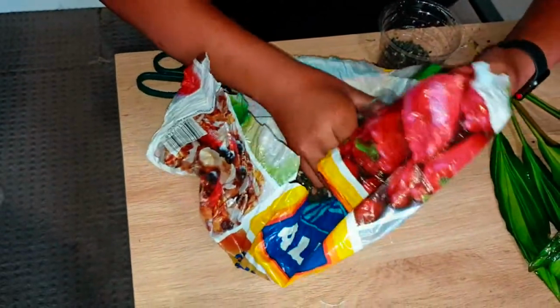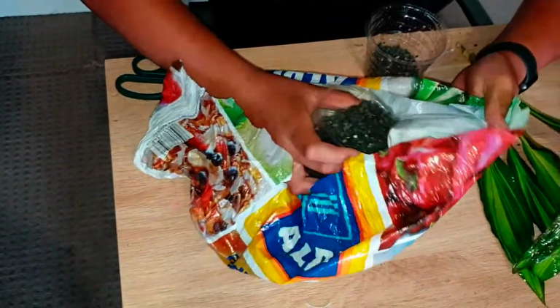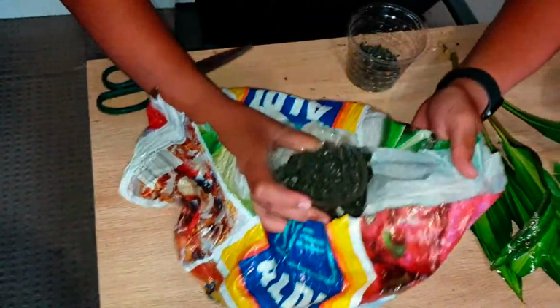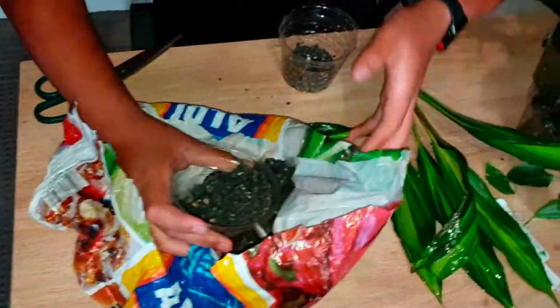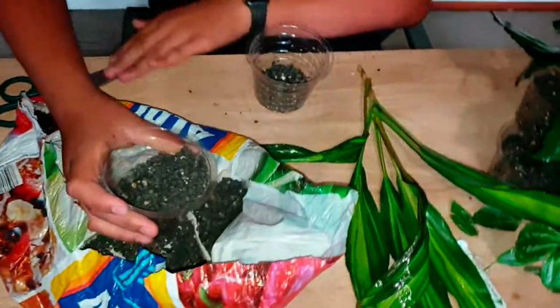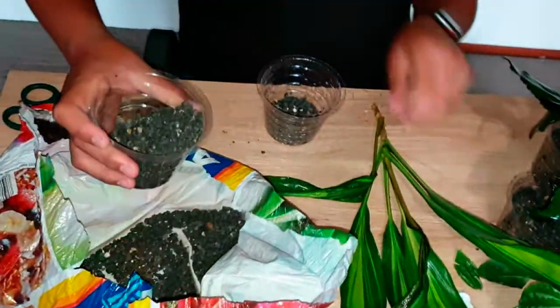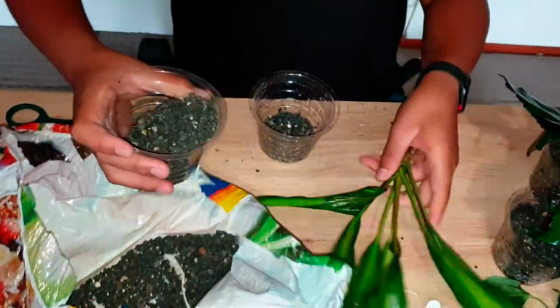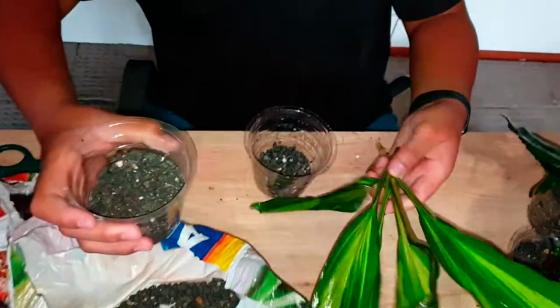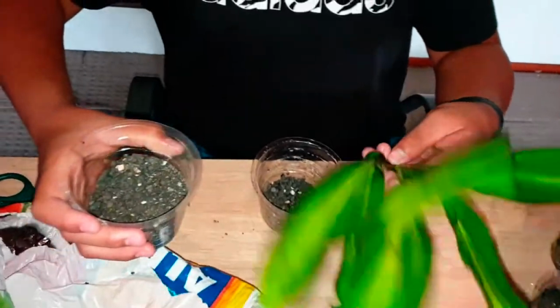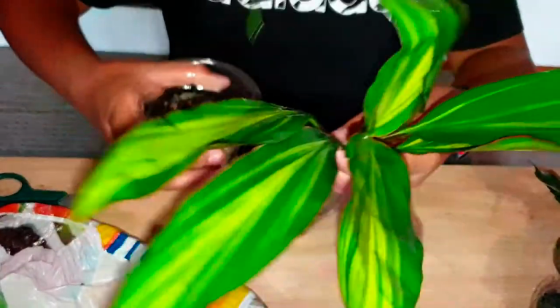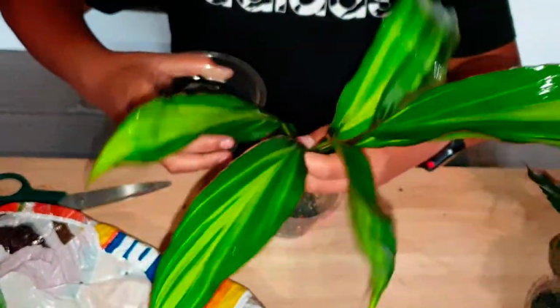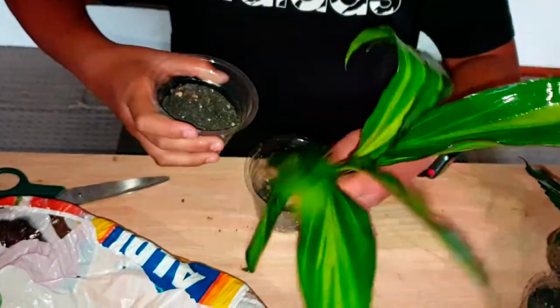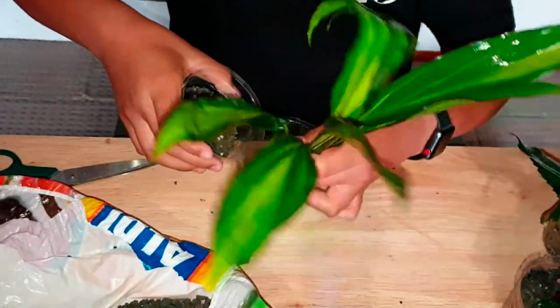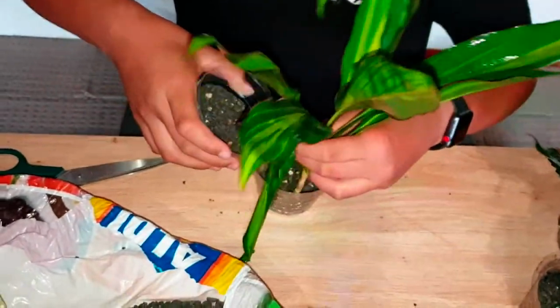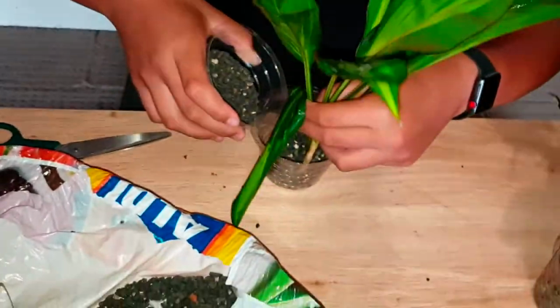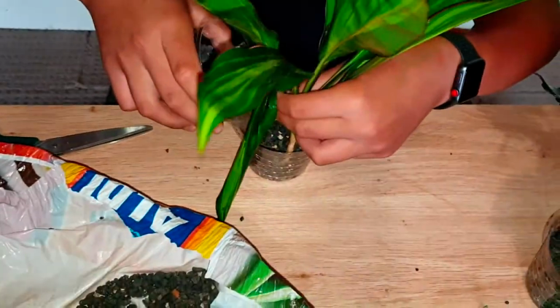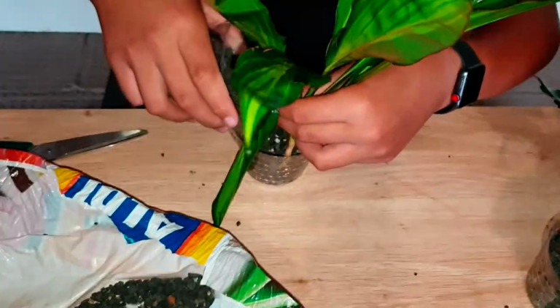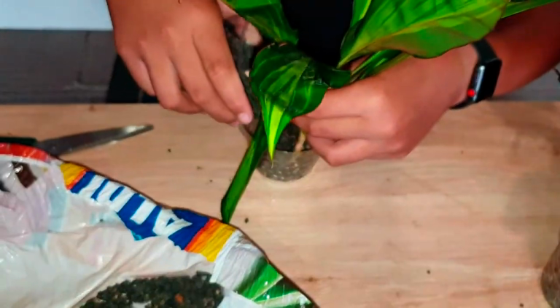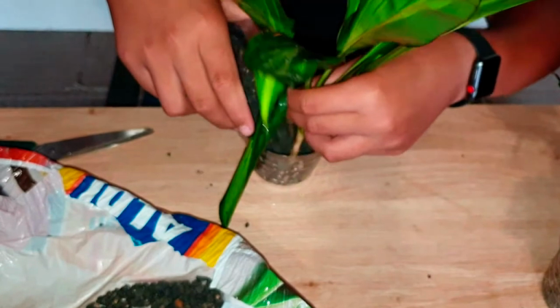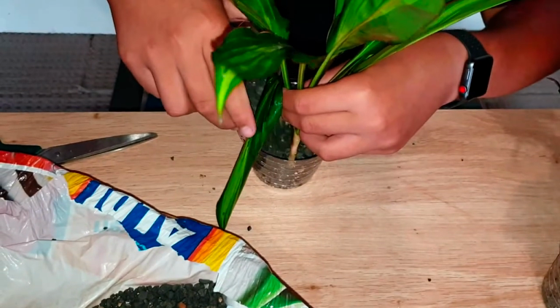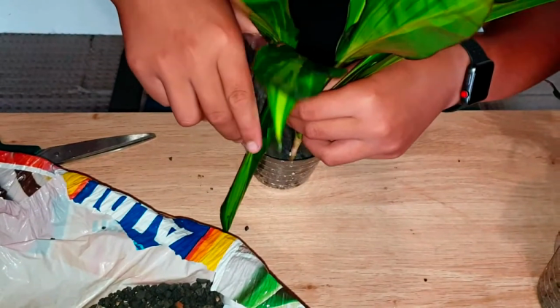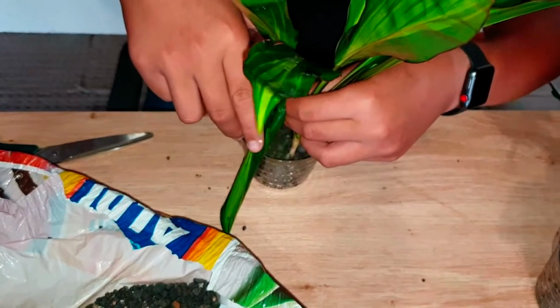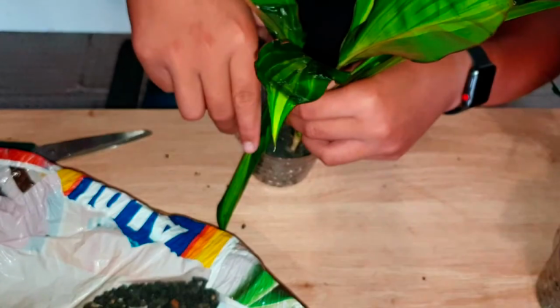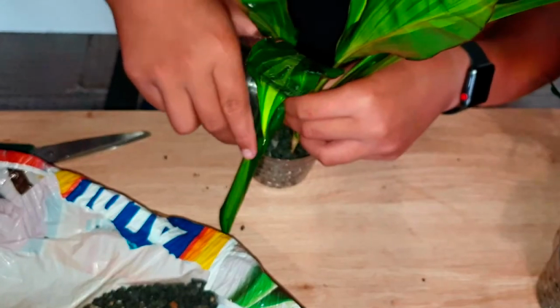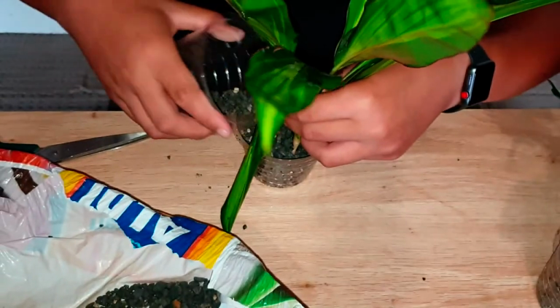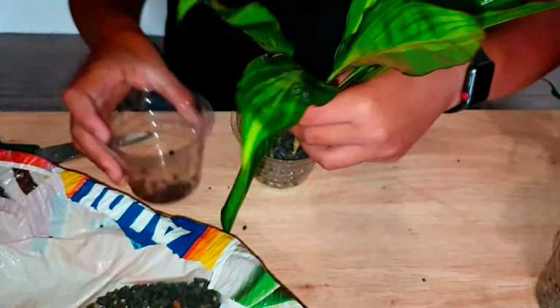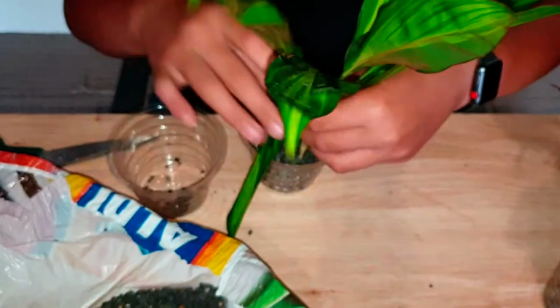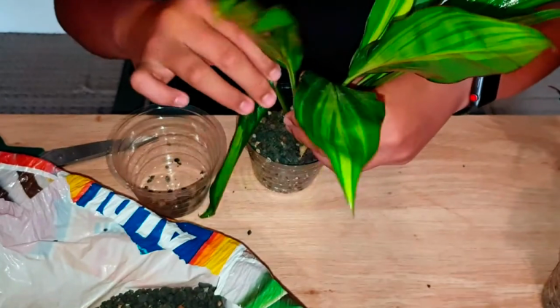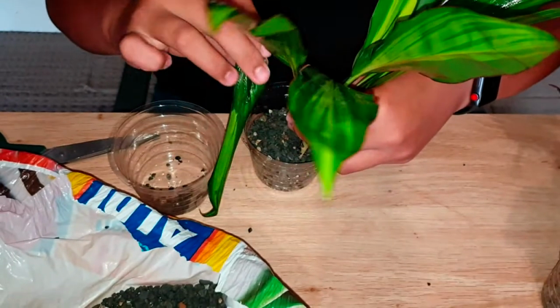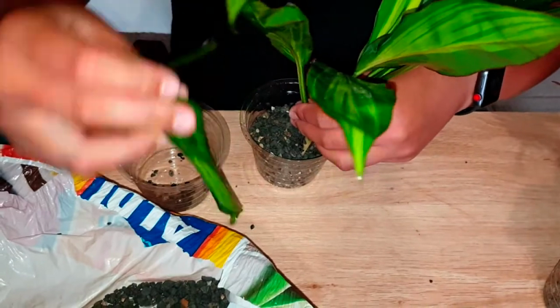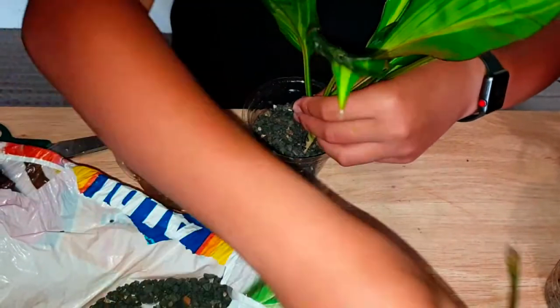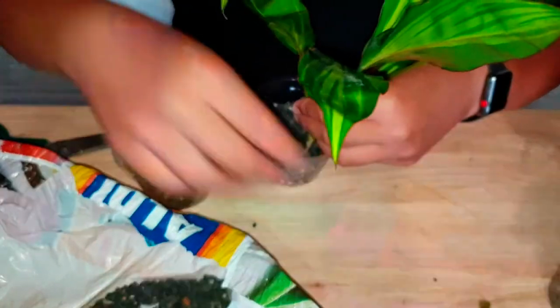As you can see, I'm running out of gravel. I had this gravel in this bag for a really long time and didn't want to throw it out — I thought maybe in future I'd have a use for it, and today is the day!